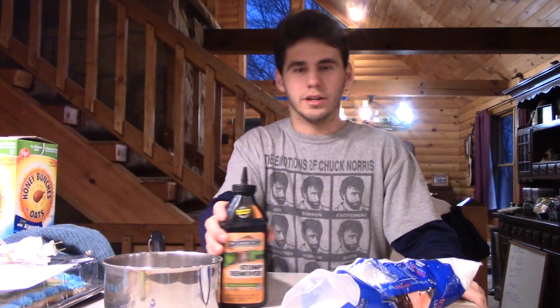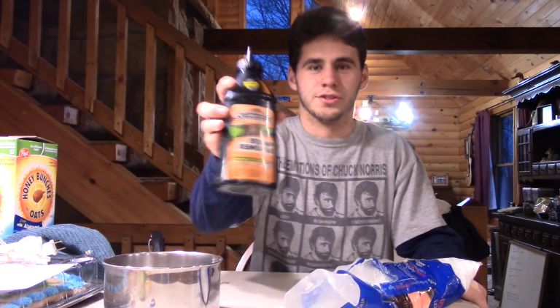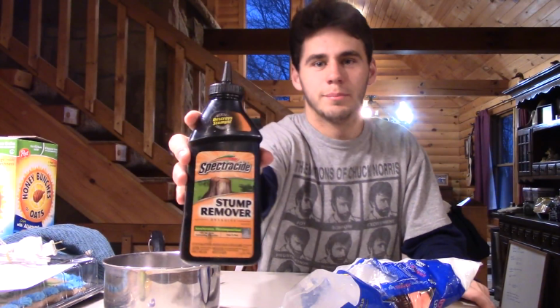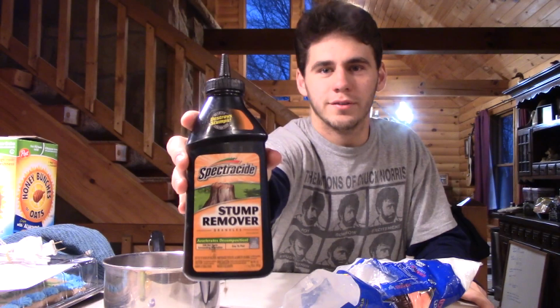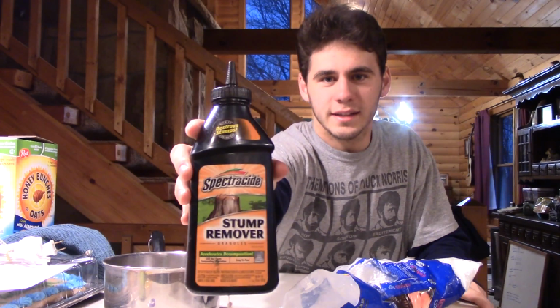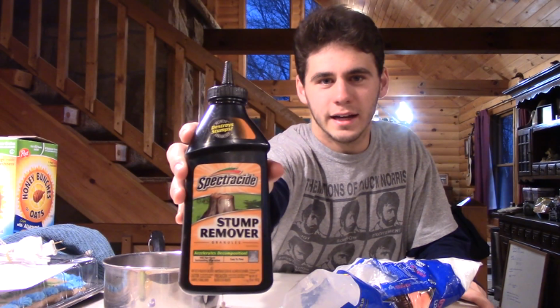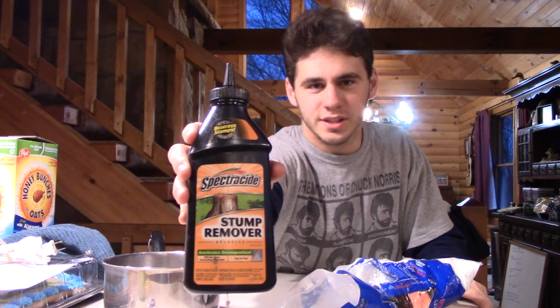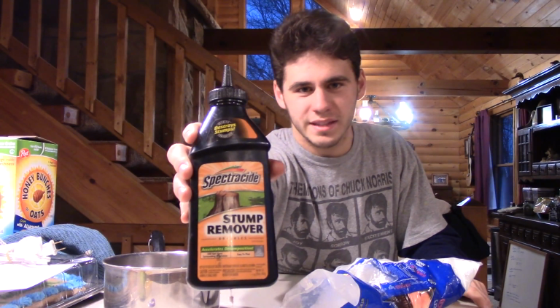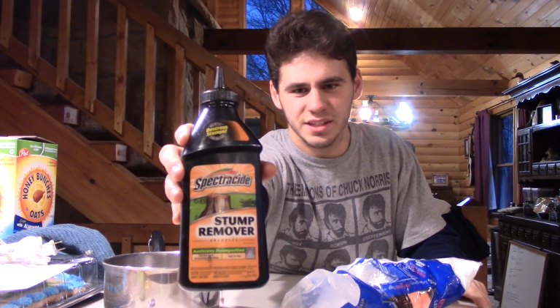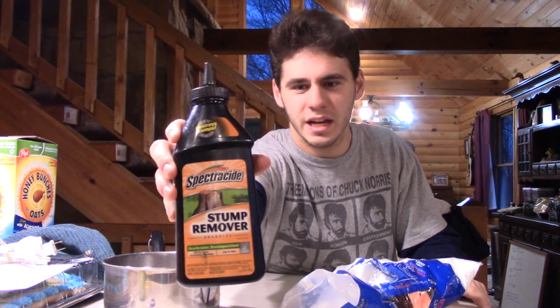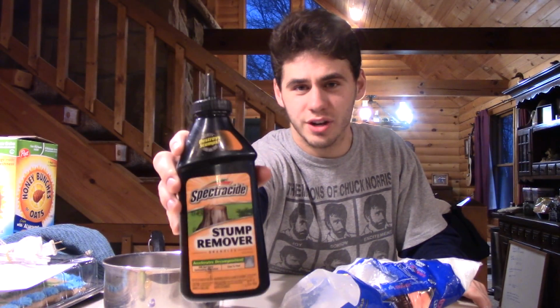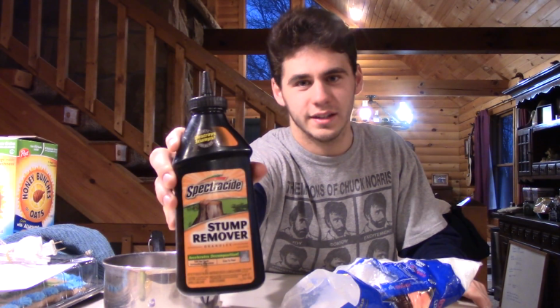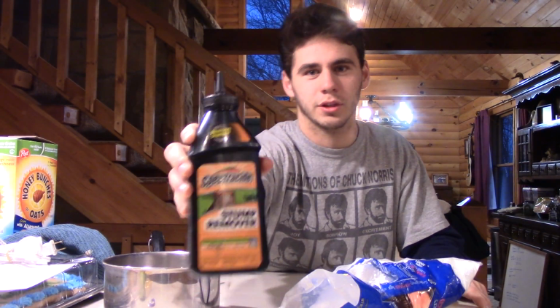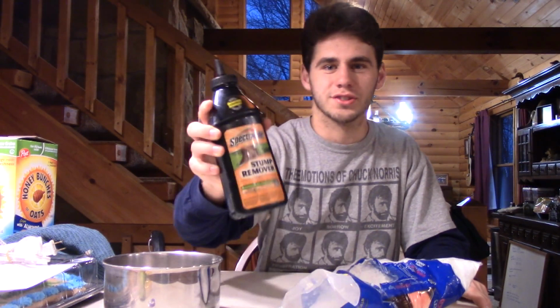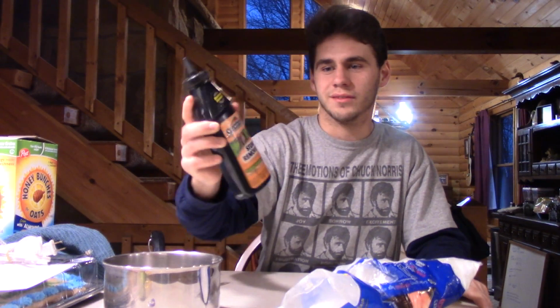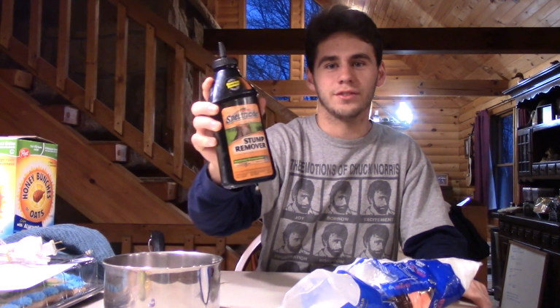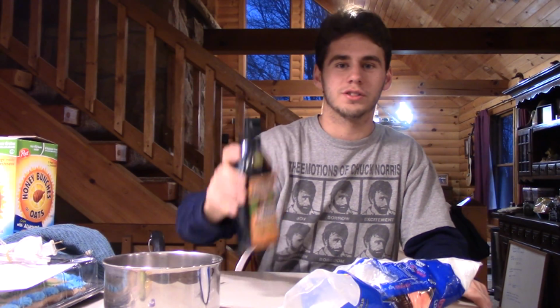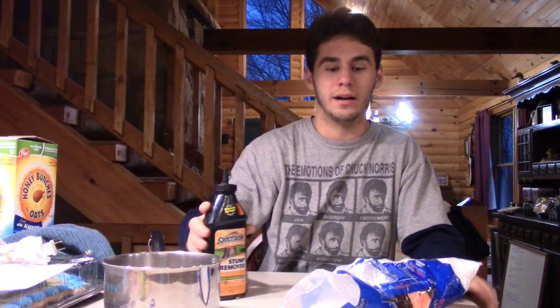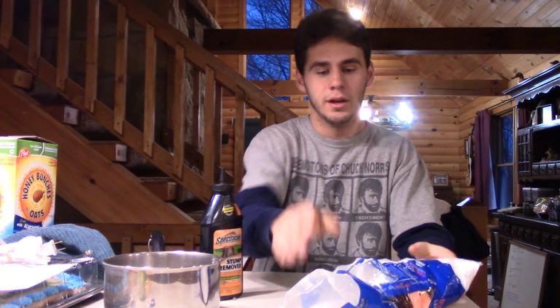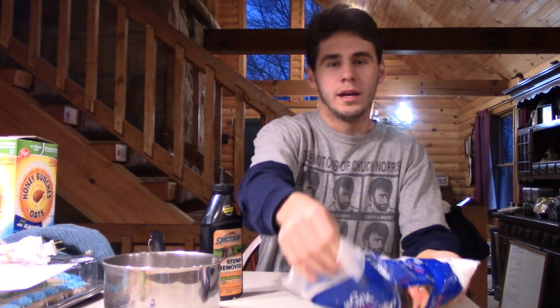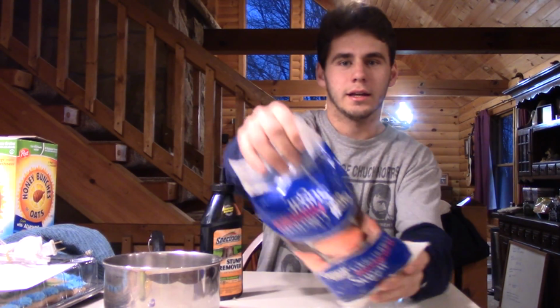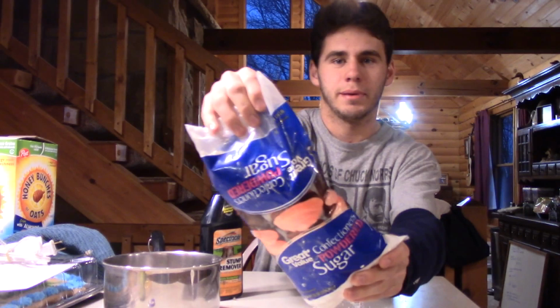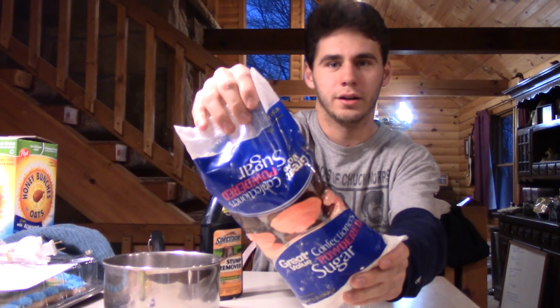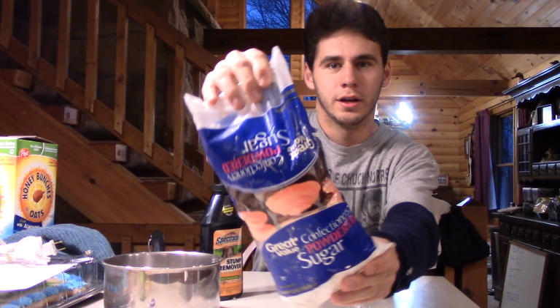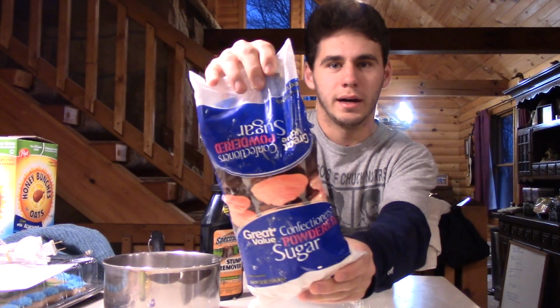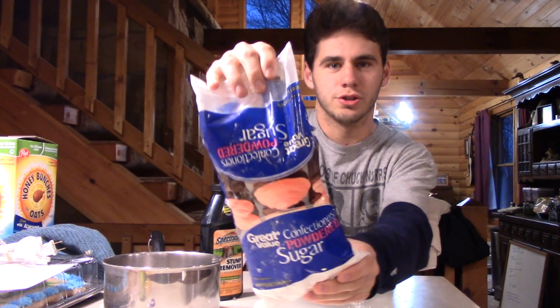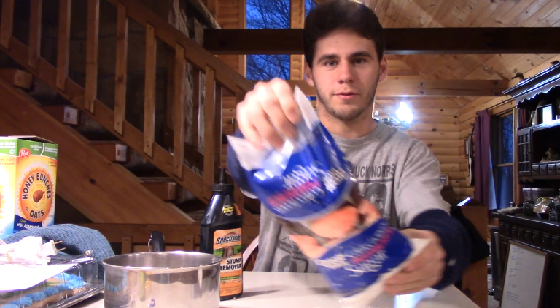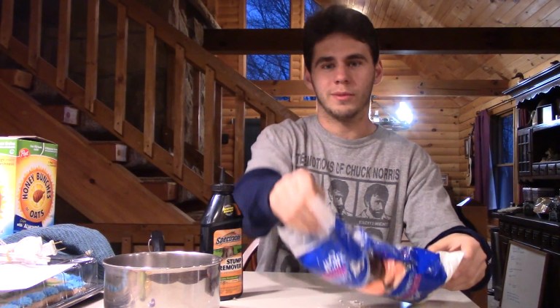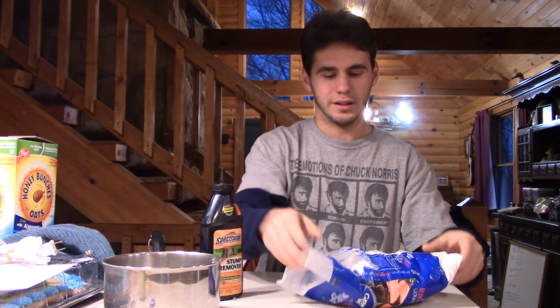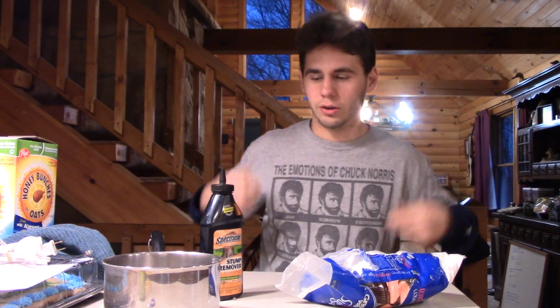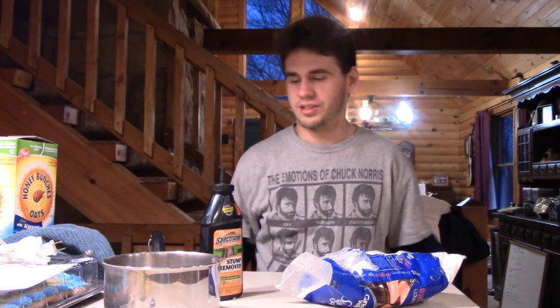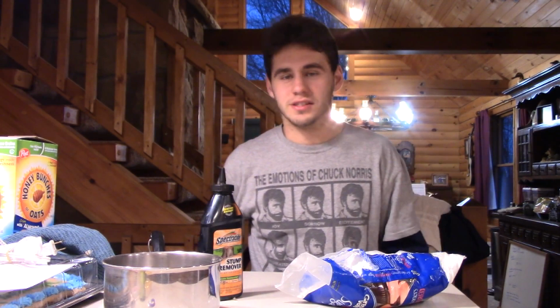So you got your stump remover — that's 99% potassium nitrate, from Lowe's, about $7 a pound. And I got a pound of powdered sugar from Walmart, it's like $1.66.